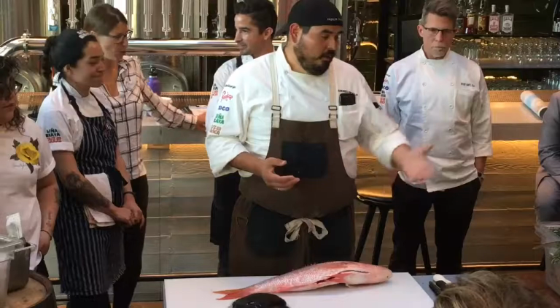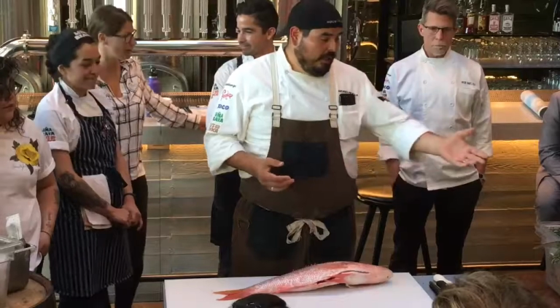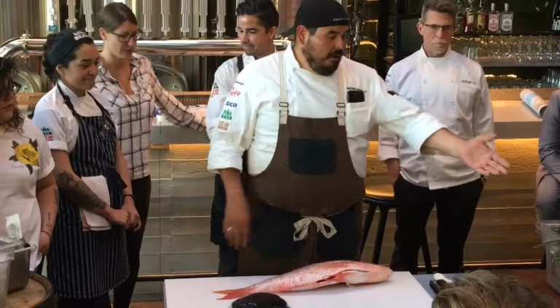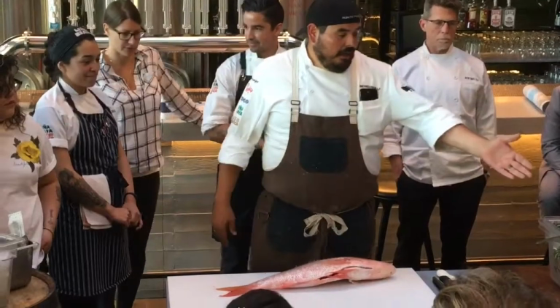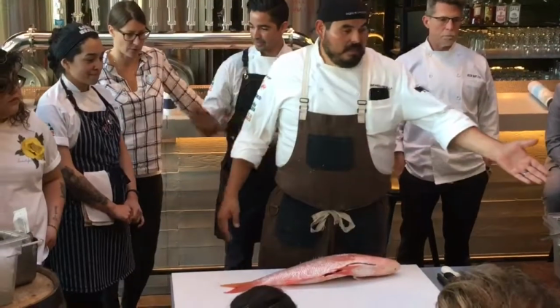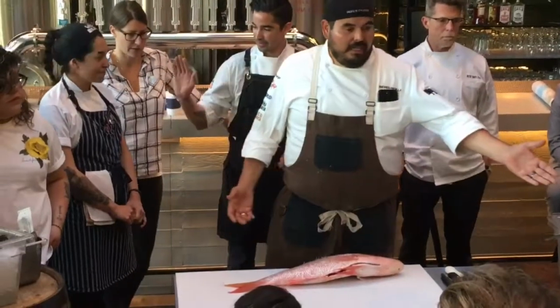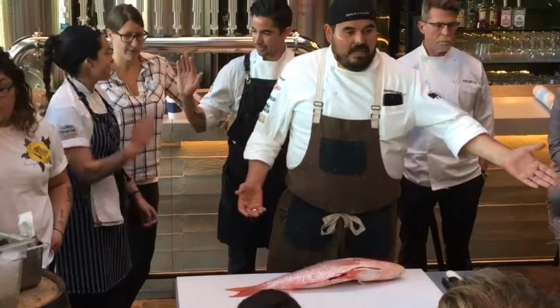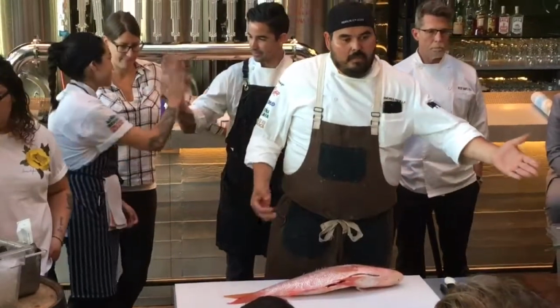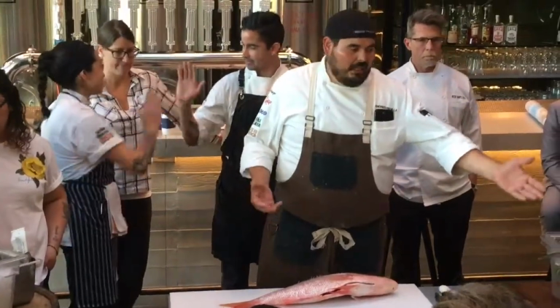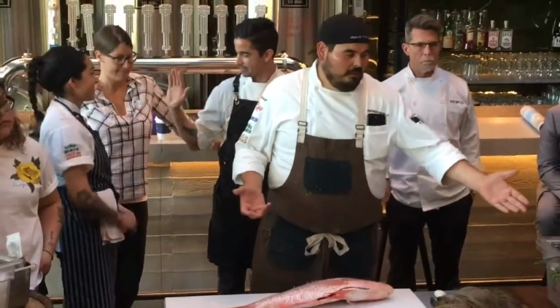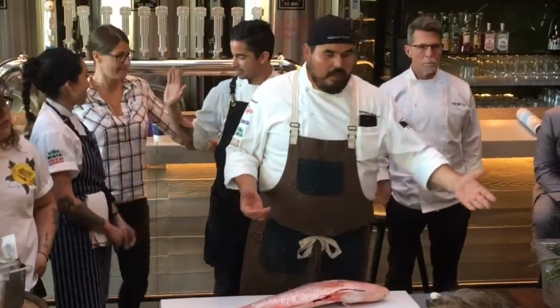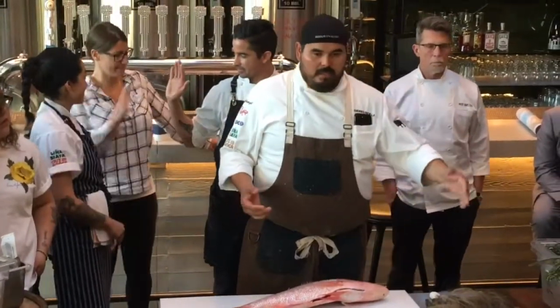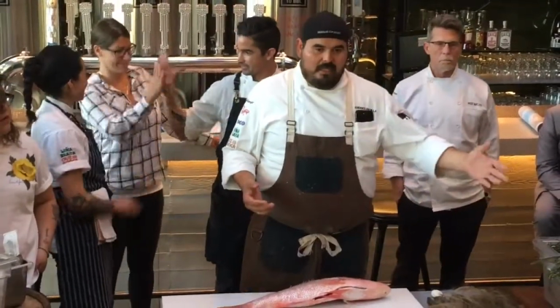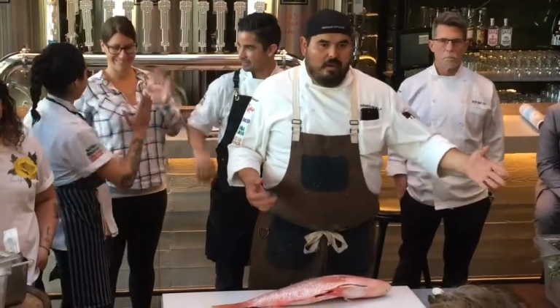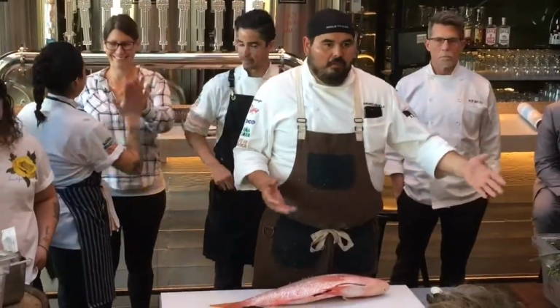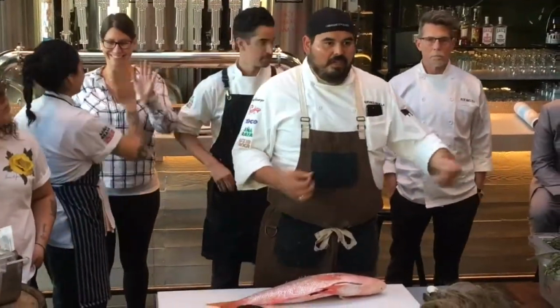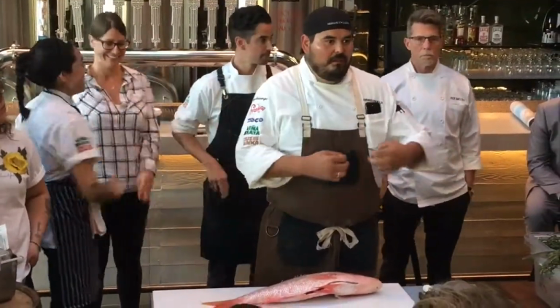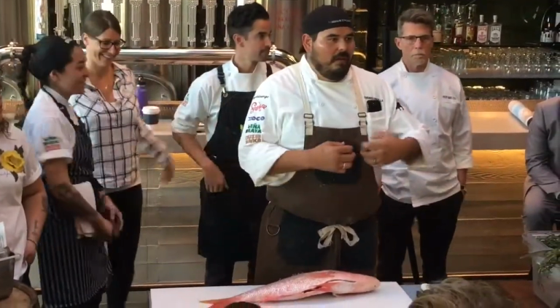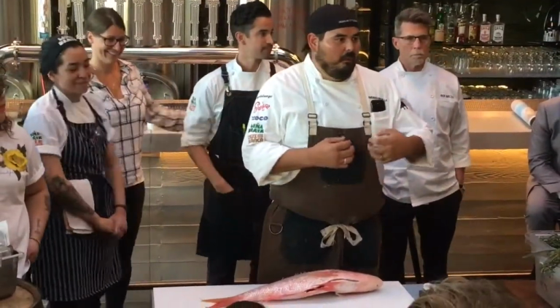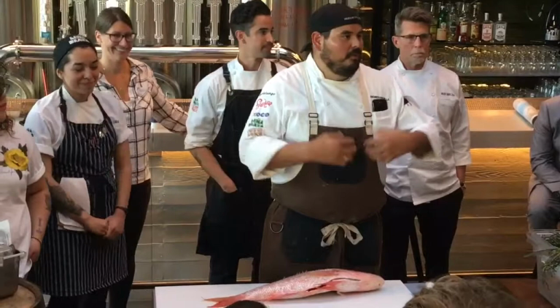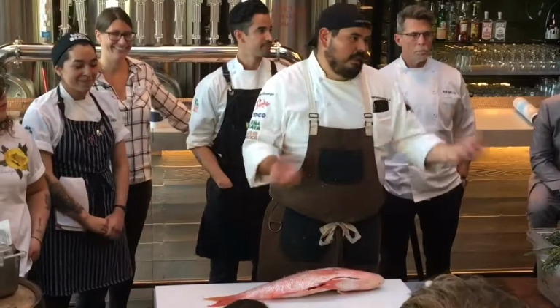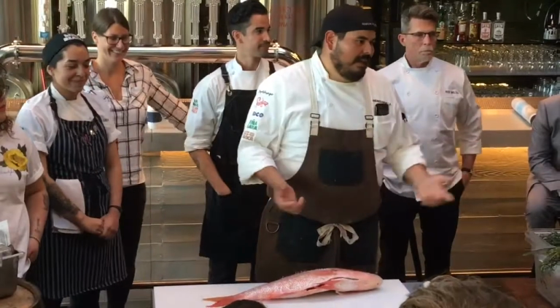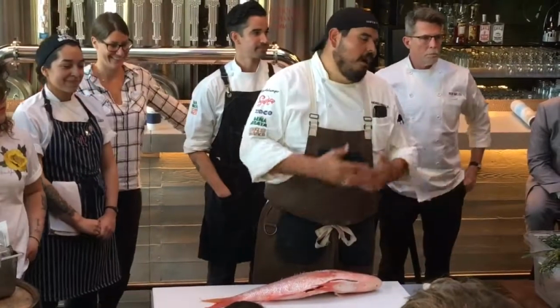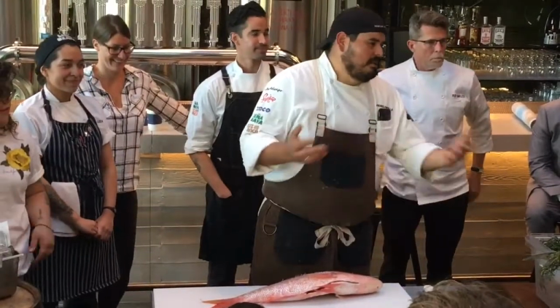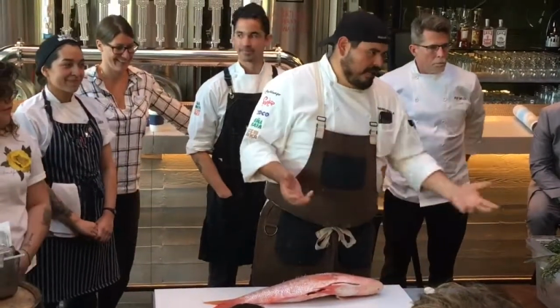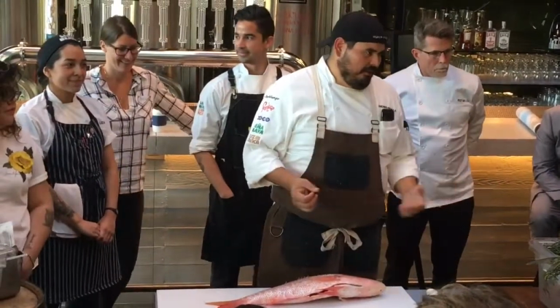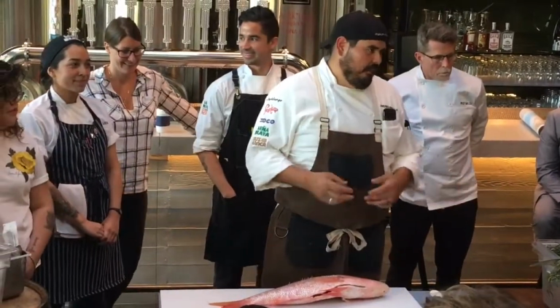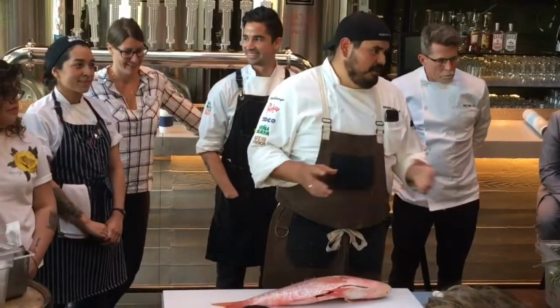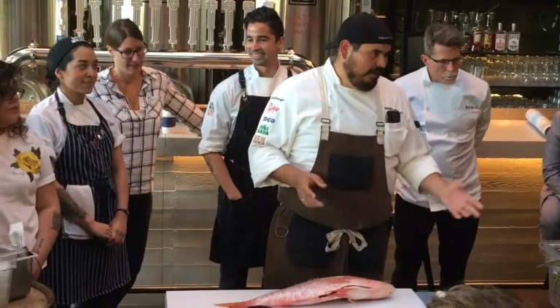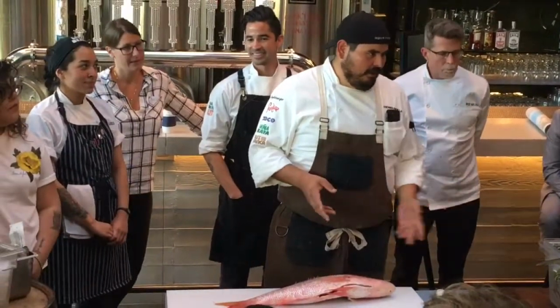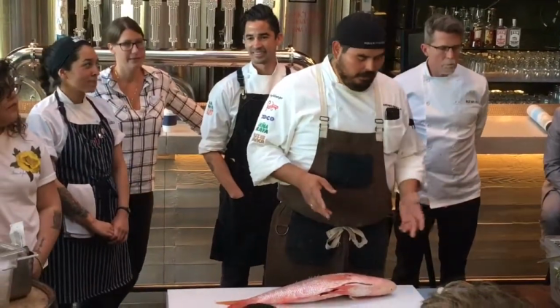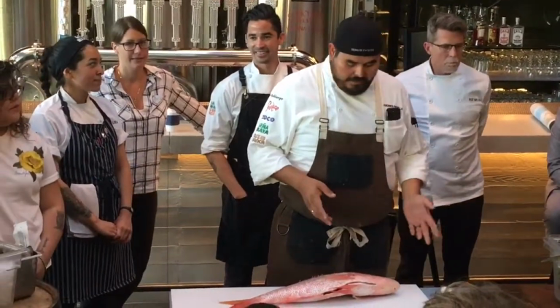We're getting 100% yield out of here. We're taking a little bit out, but we're selling that whole fish and we're using the entire, almost the entire thing, generating very little waste.